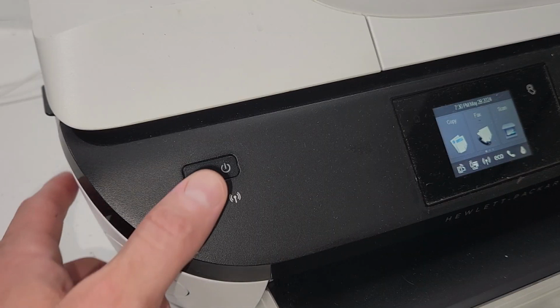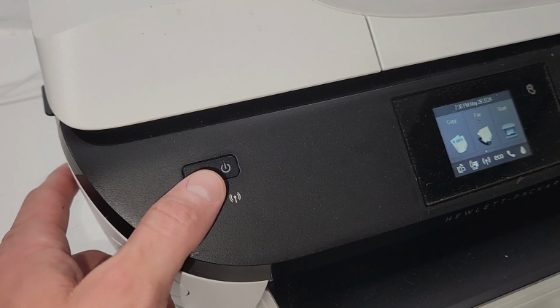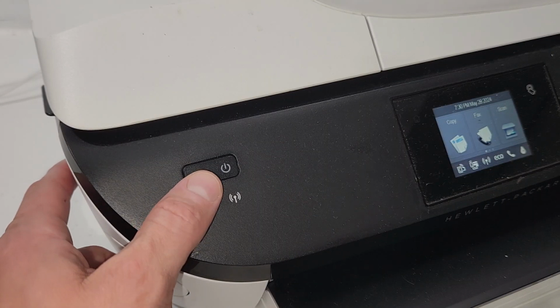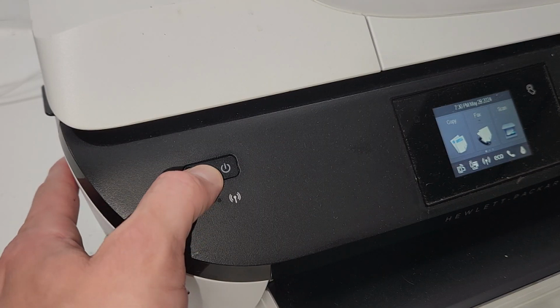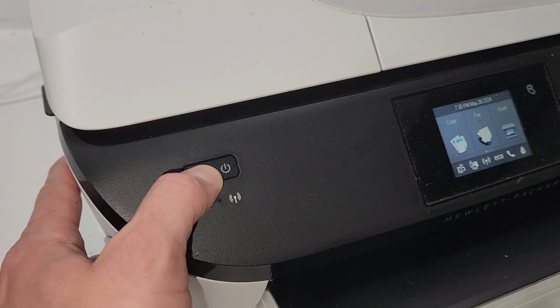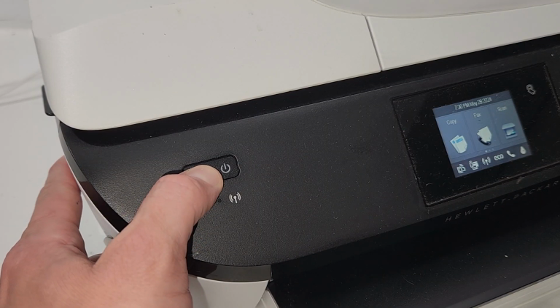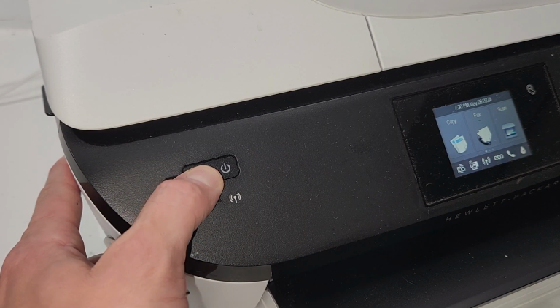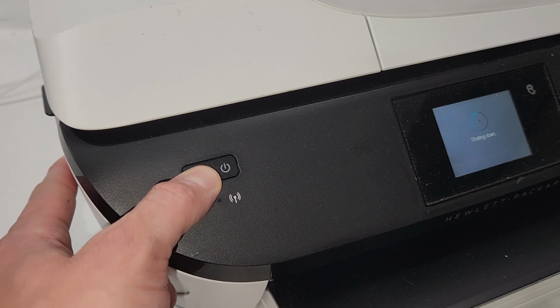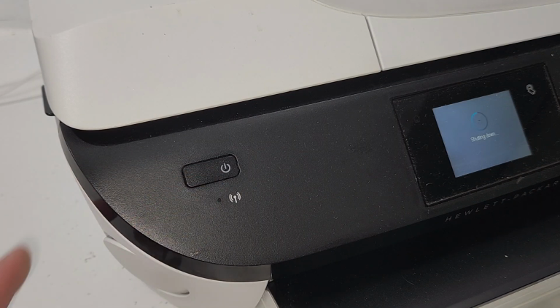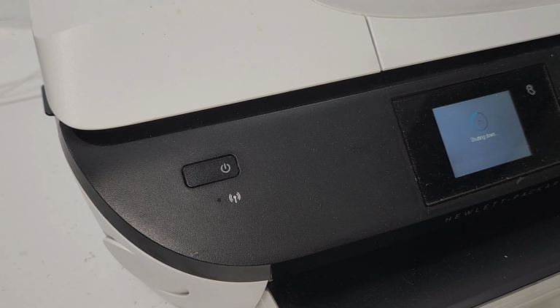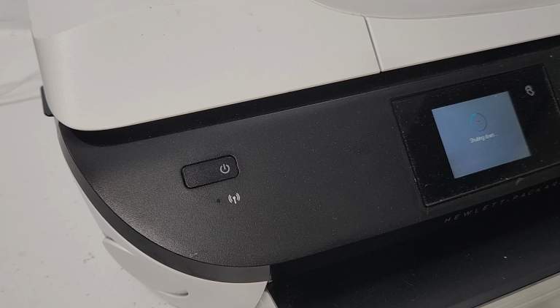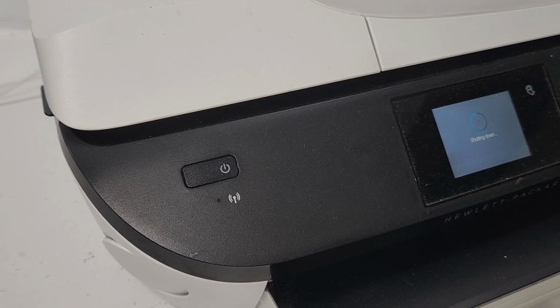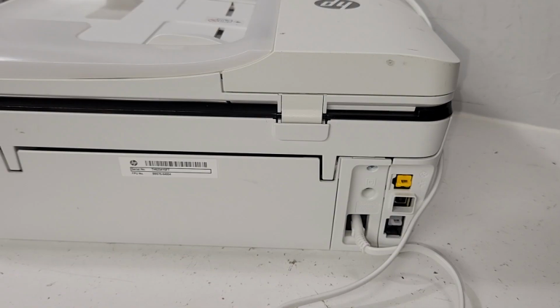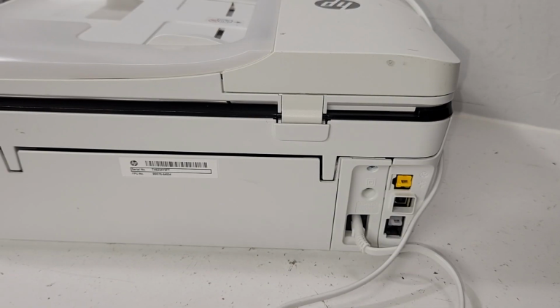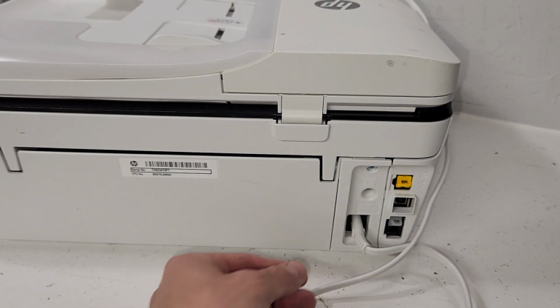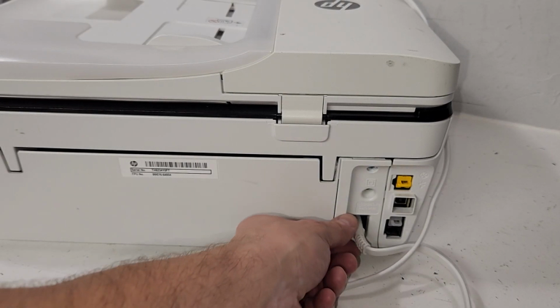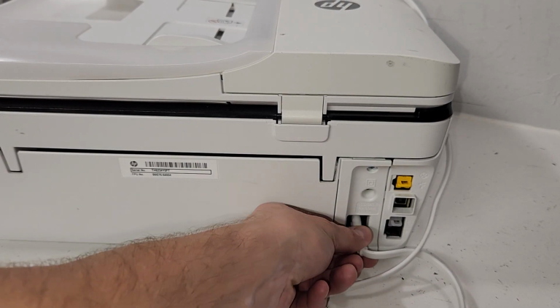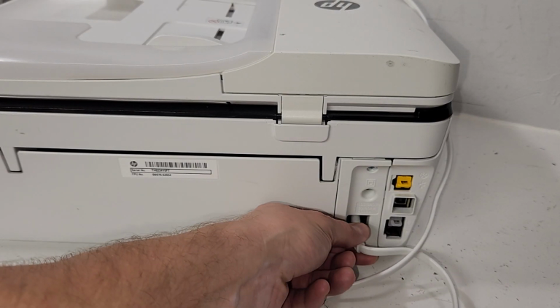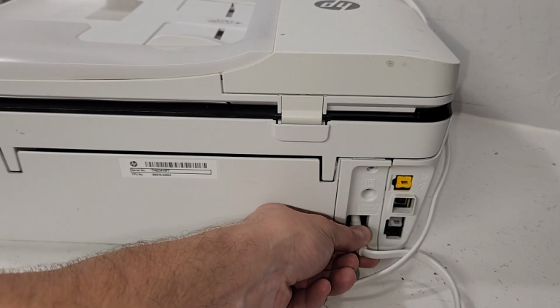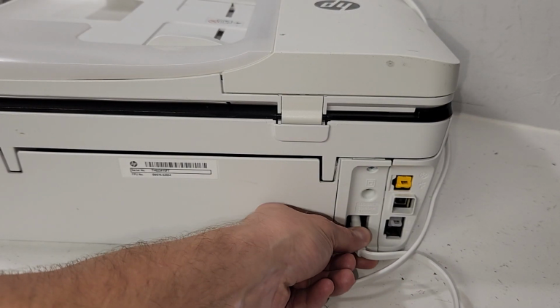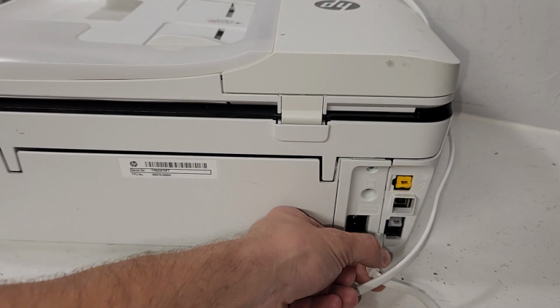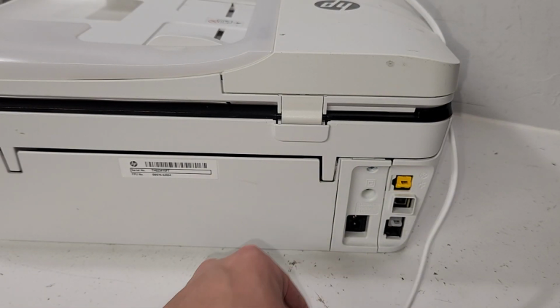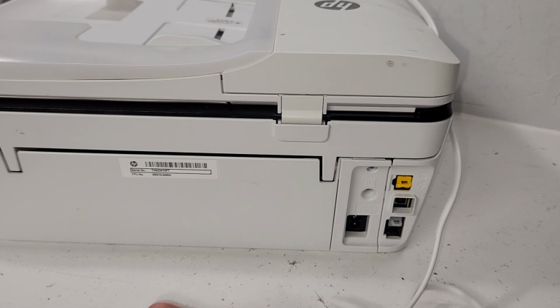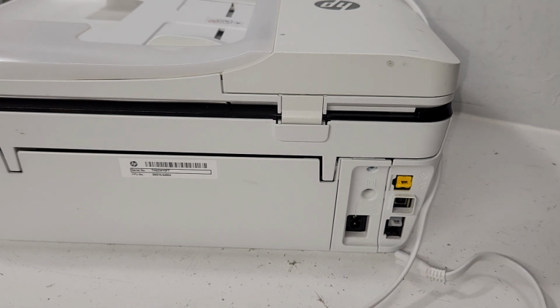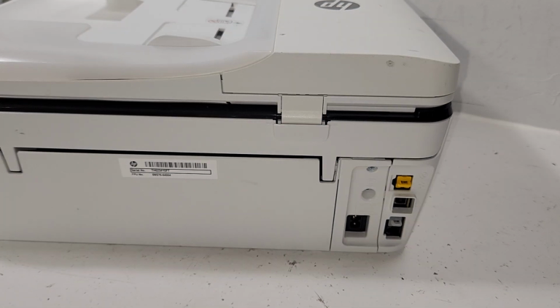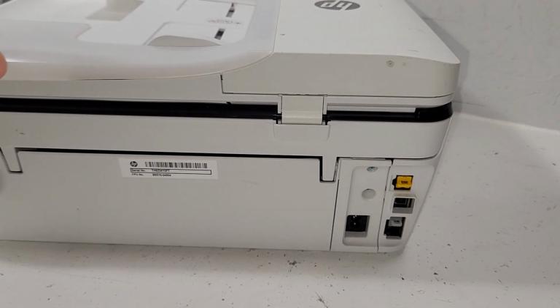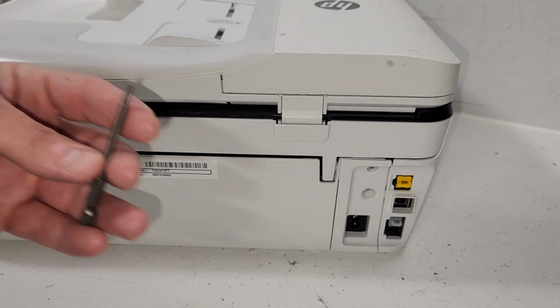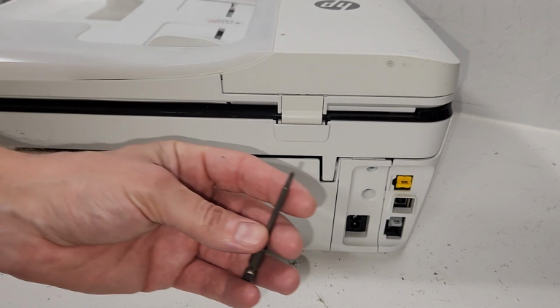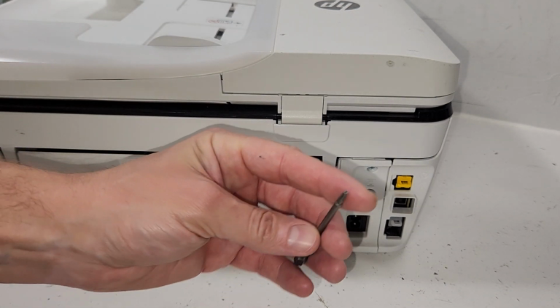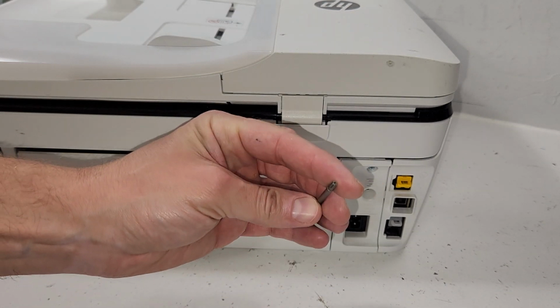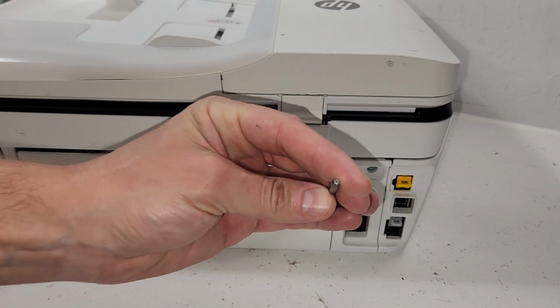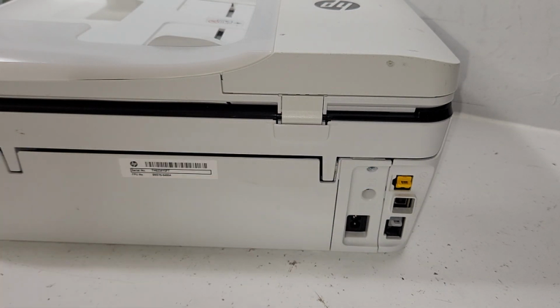If your printer is on, make sure you turn it off, and then unplug it from the back of the printer. You will need a Torx size 10 screwdriver tip.